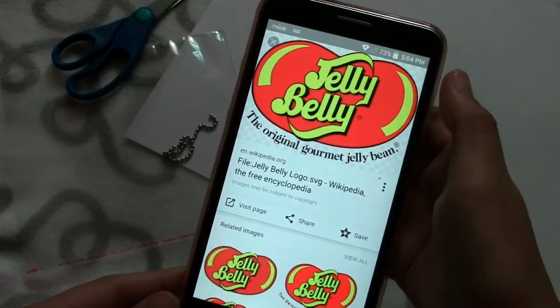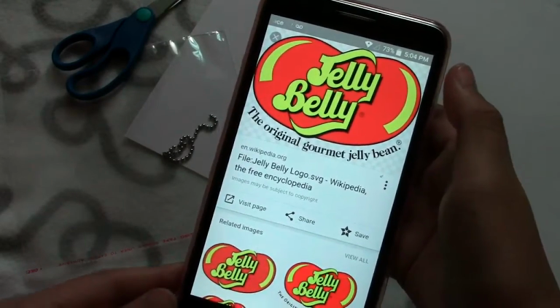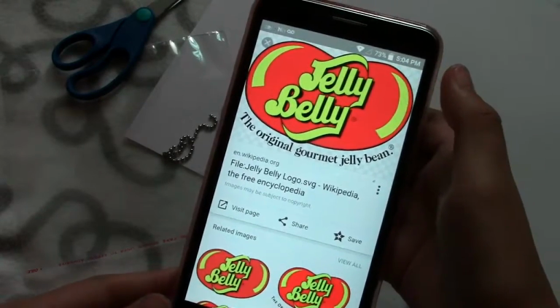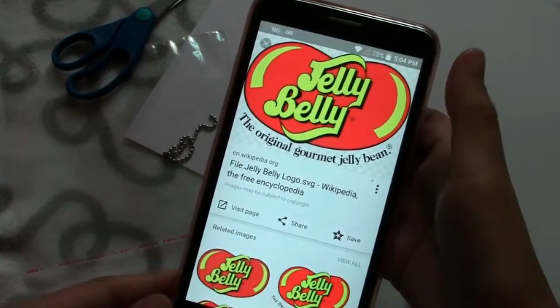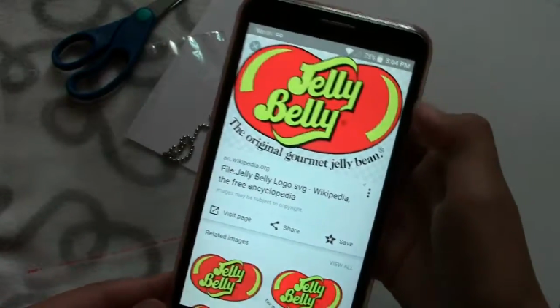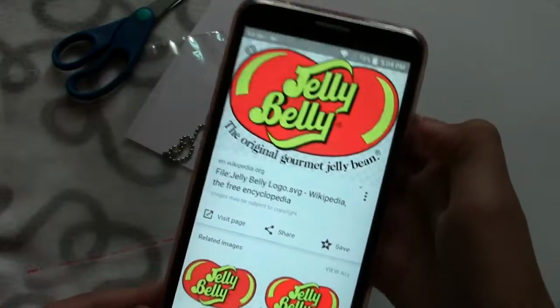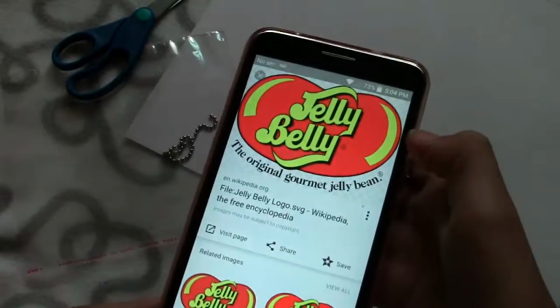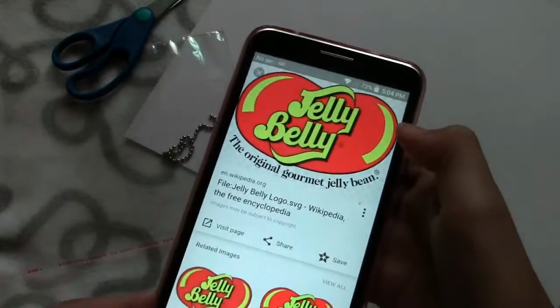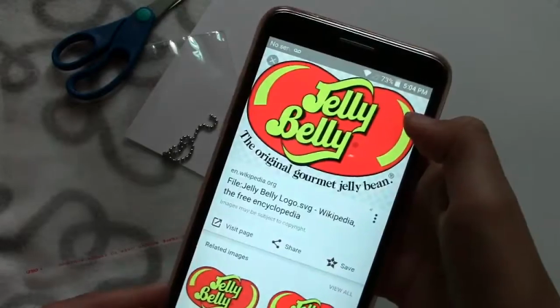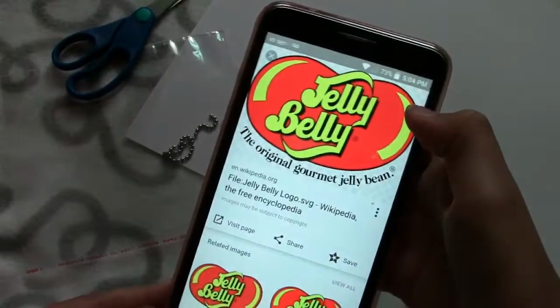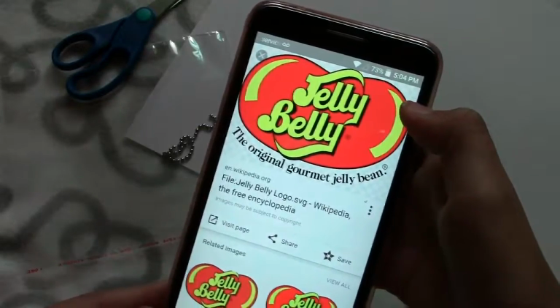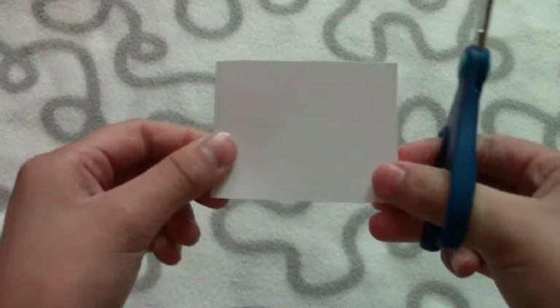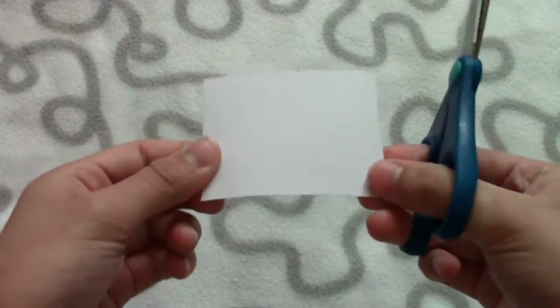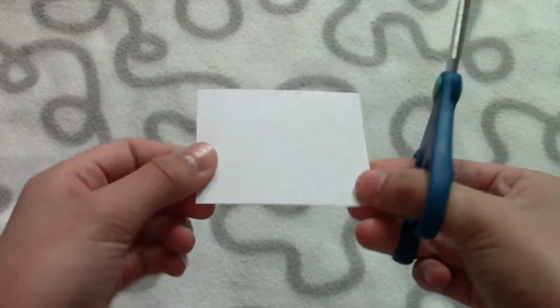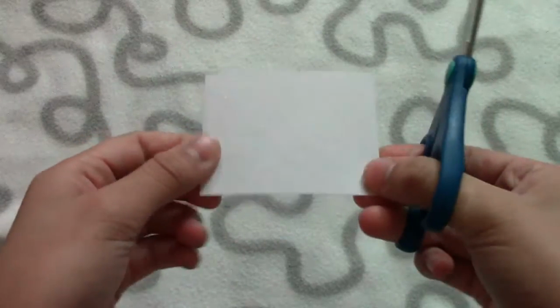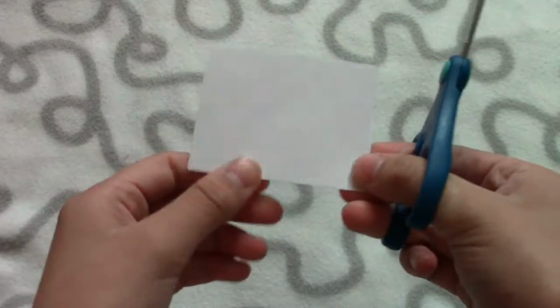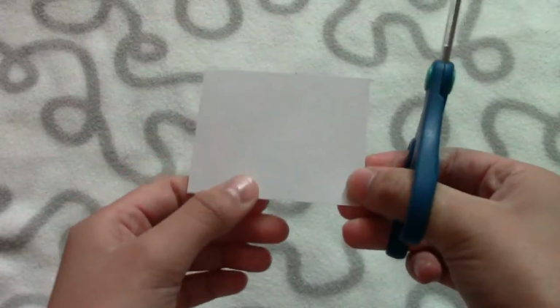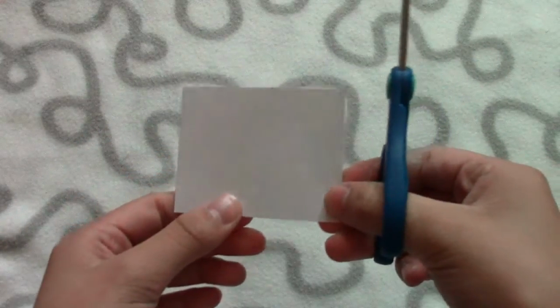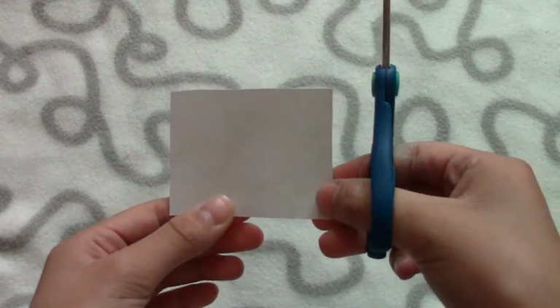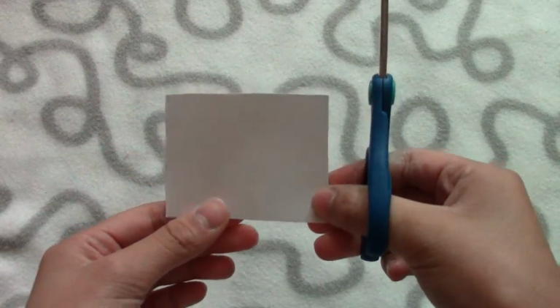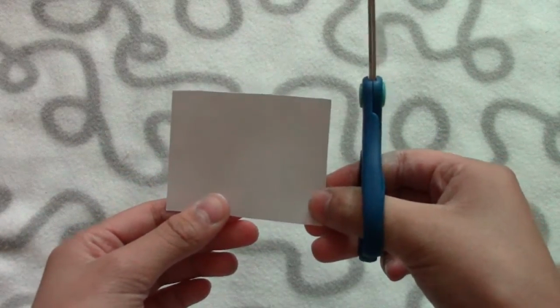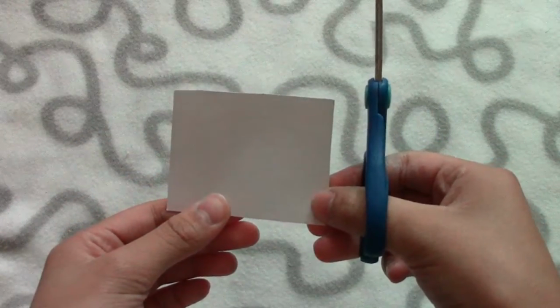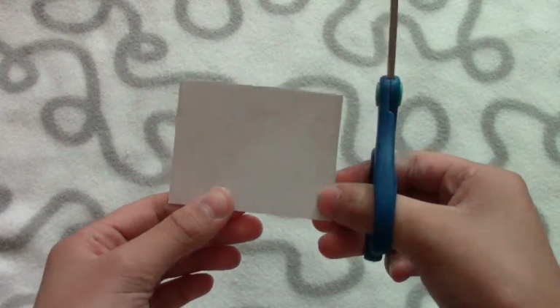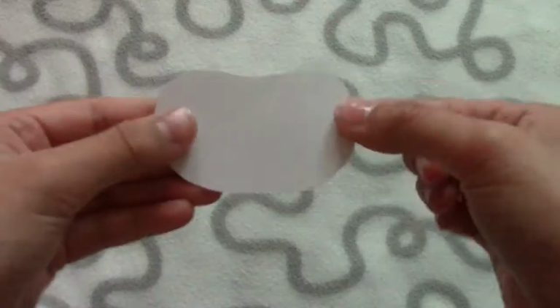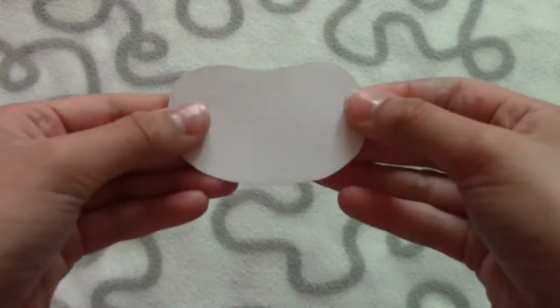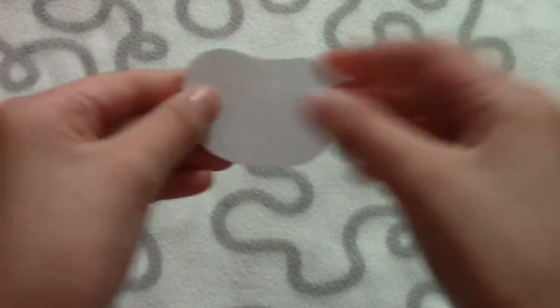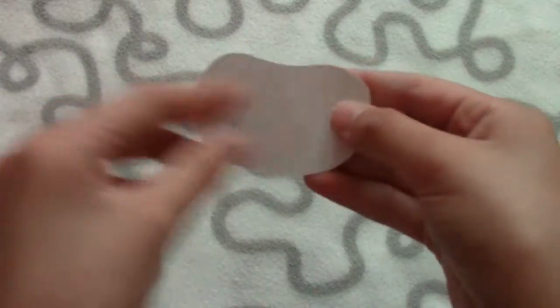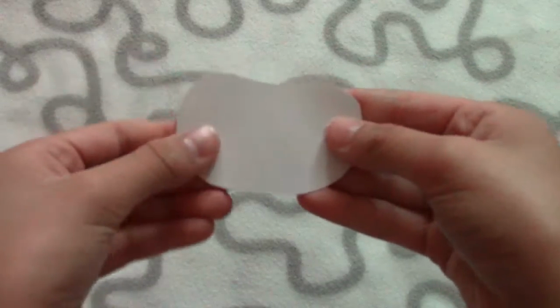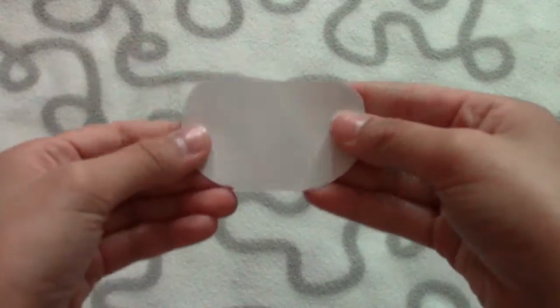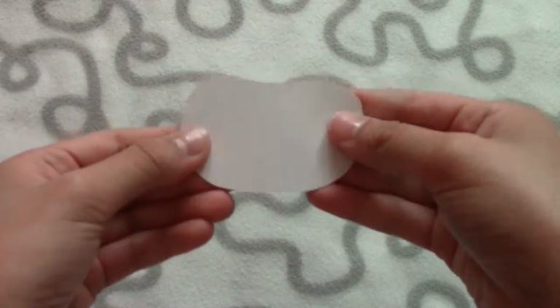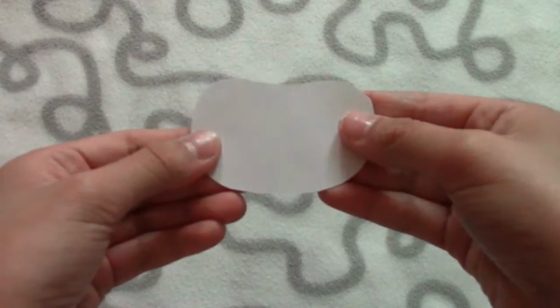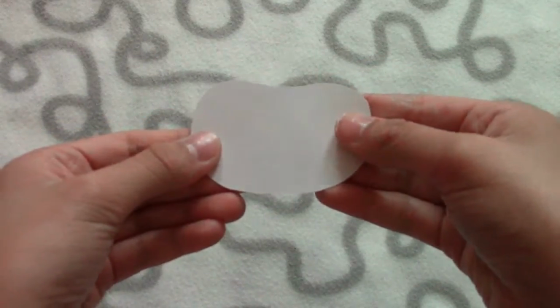I accidentally threw the paper away, so I'm just too lazy to print another one. I think my tag is going to be about this size, so I'm just going to cut out a jelly bean shape. So I cut the shape out — this is what it looks like.